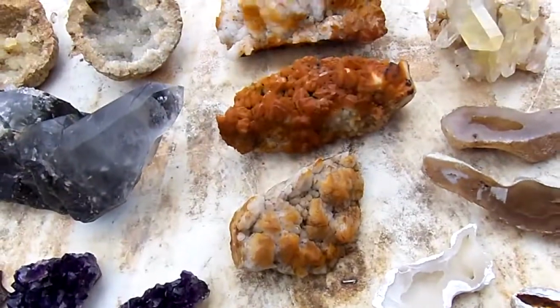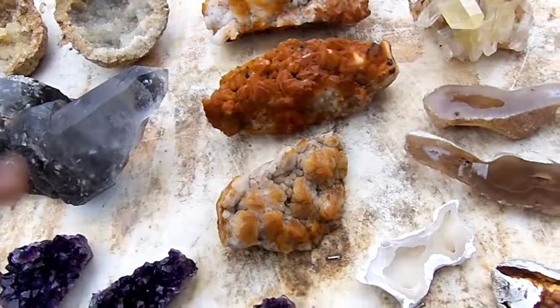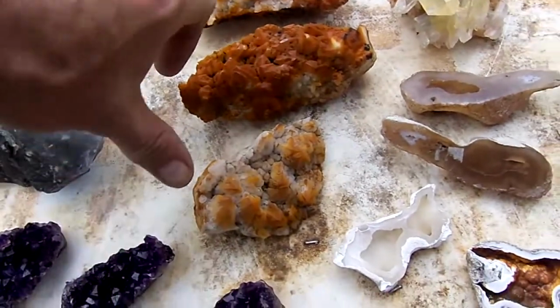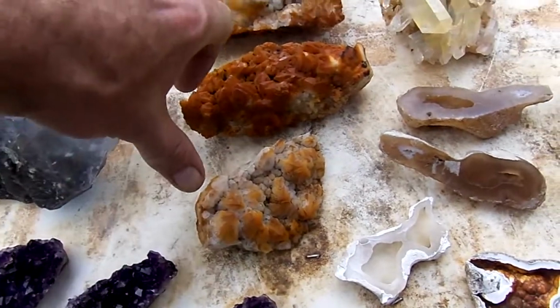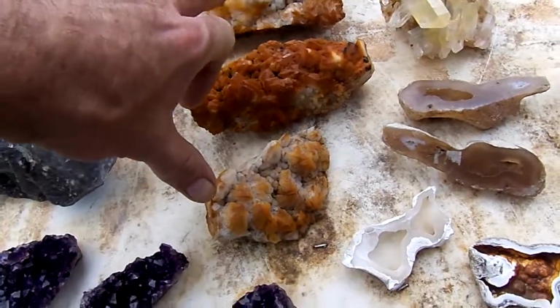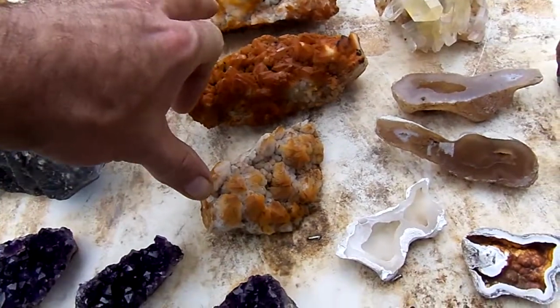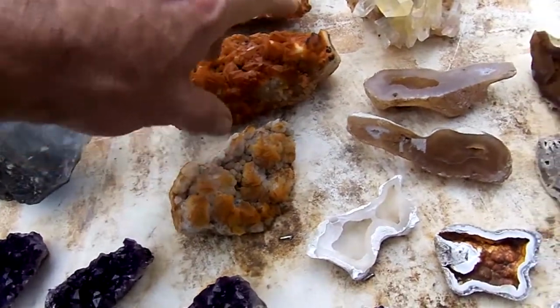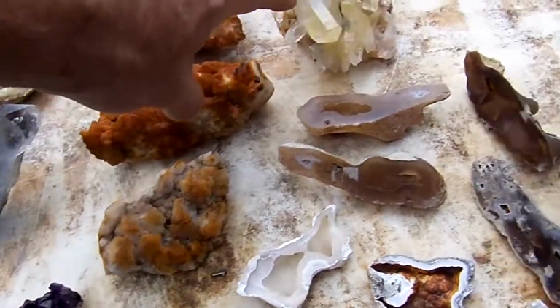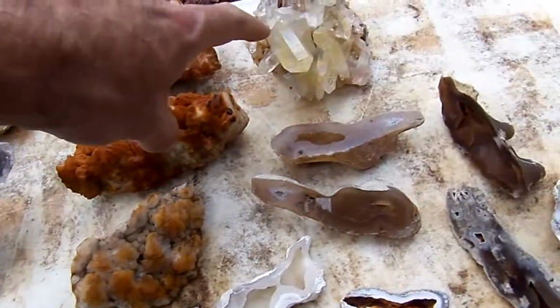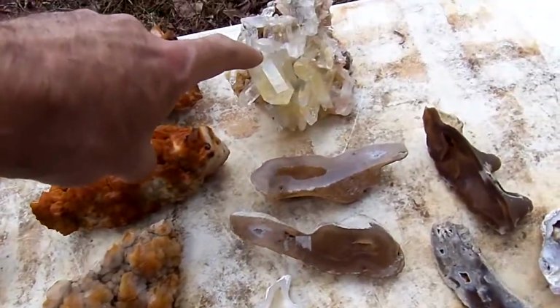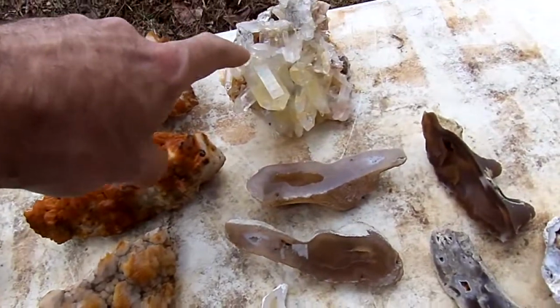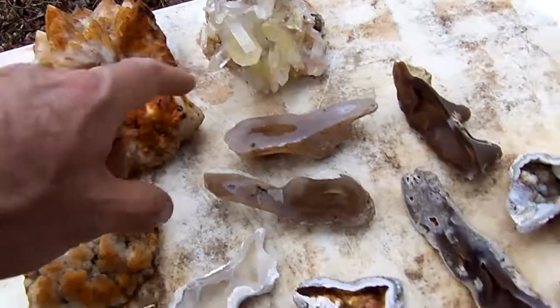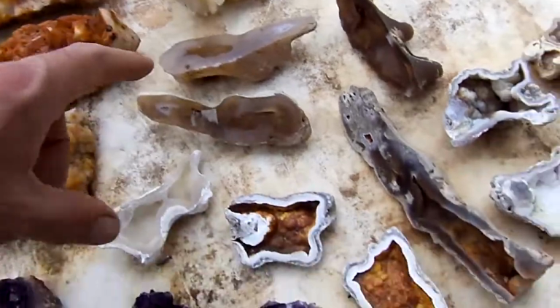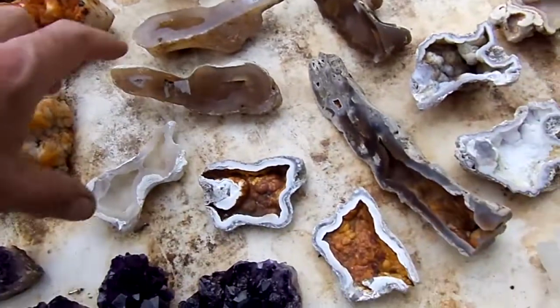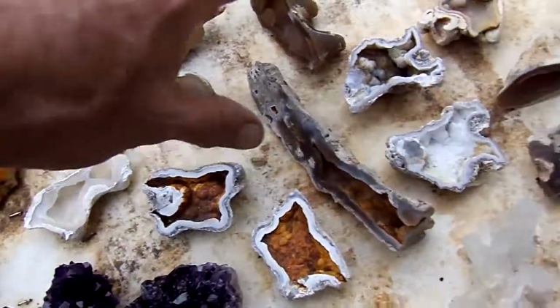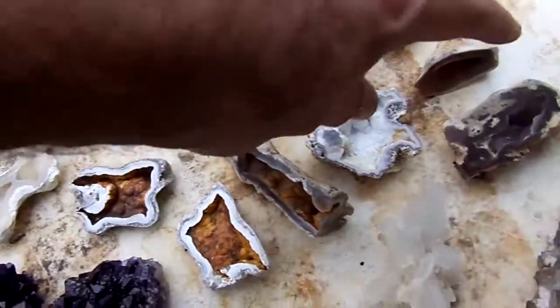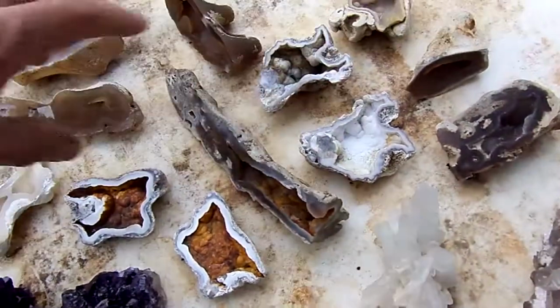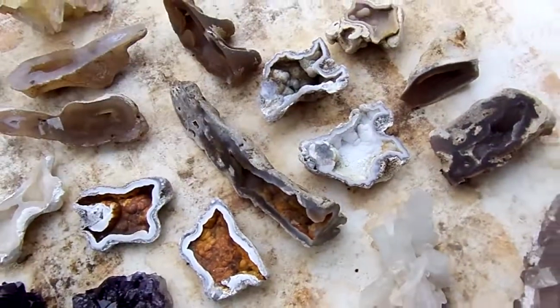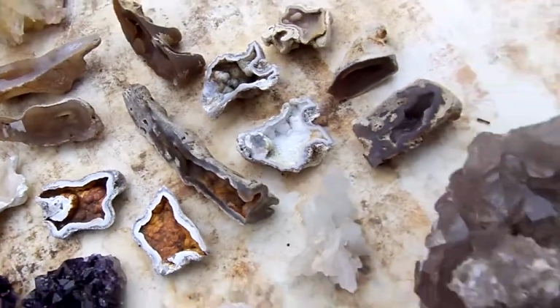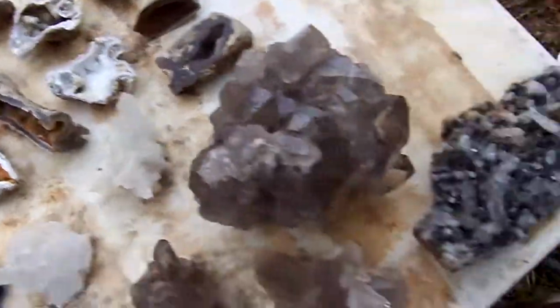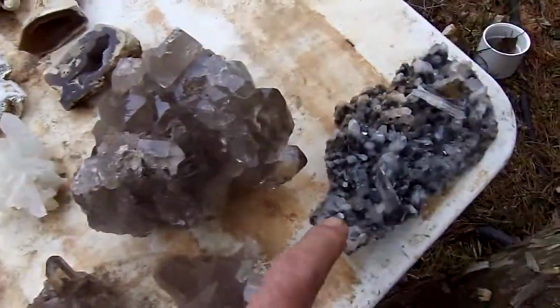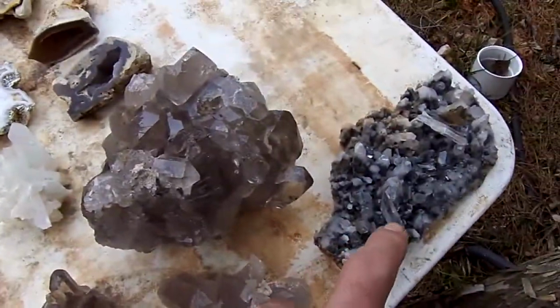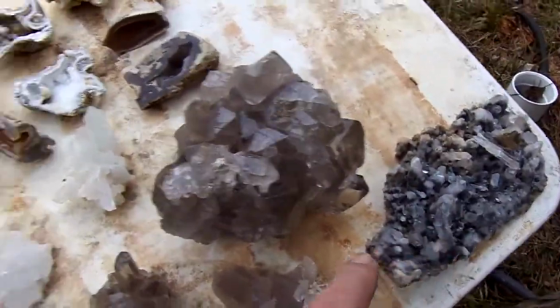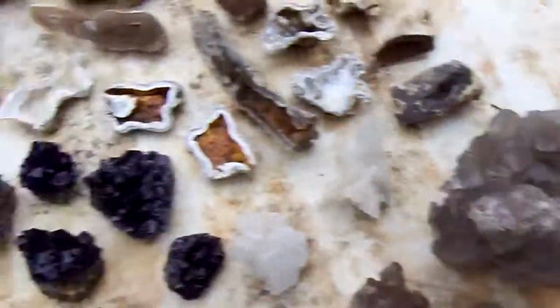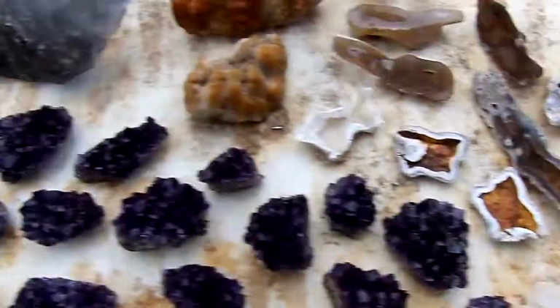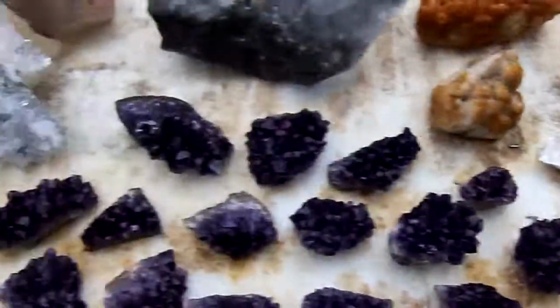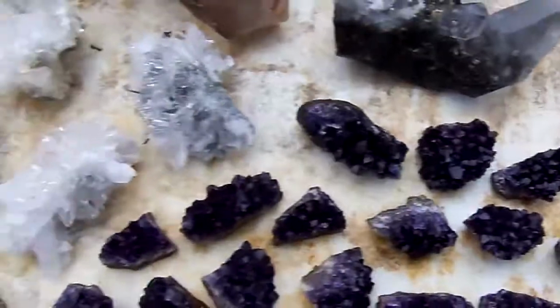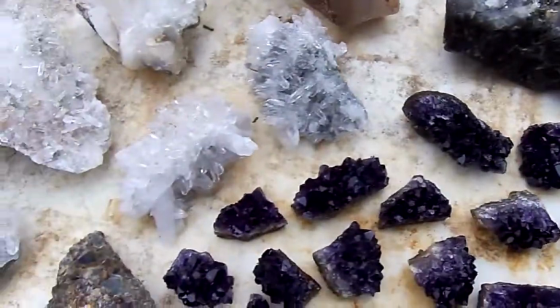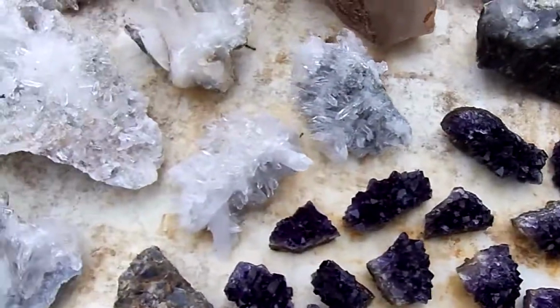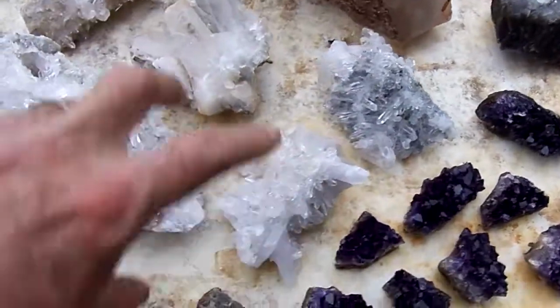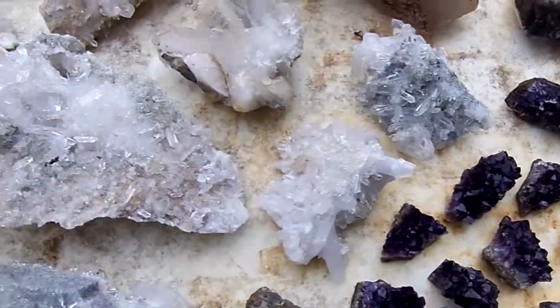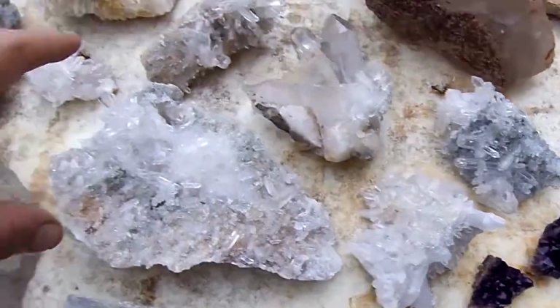Three Diamond Hill specimens, gold healer cluster, Tampa Bay coral, blue phantom — some real nice clean clusters.